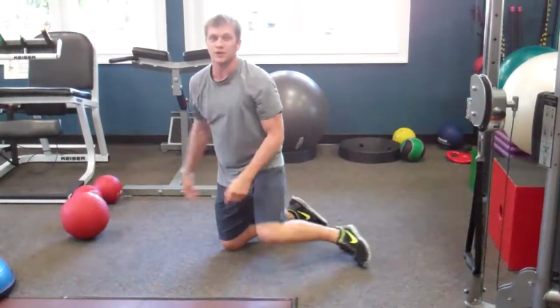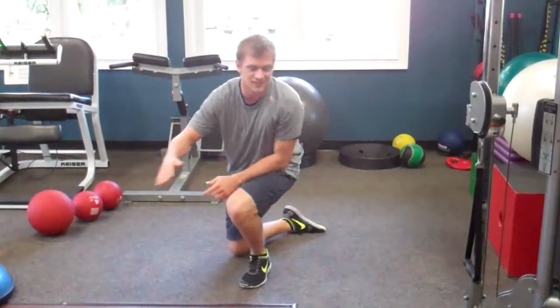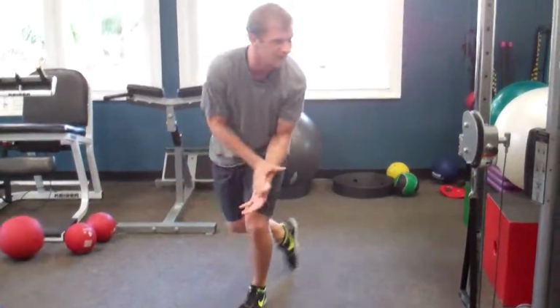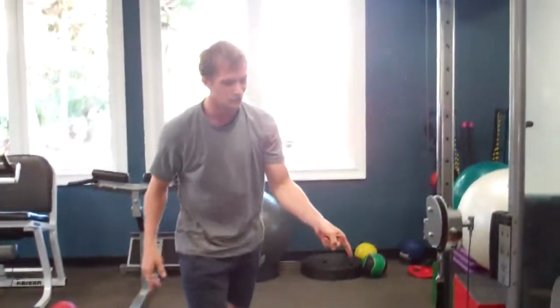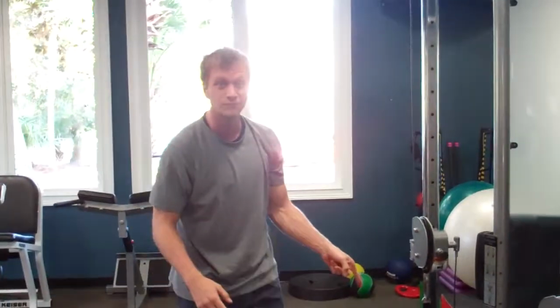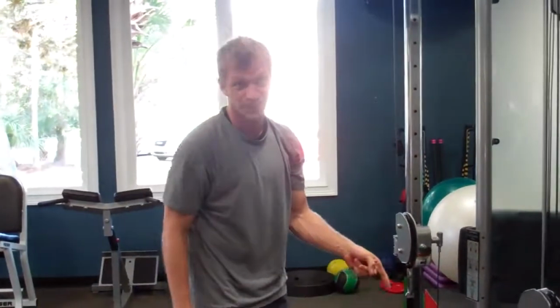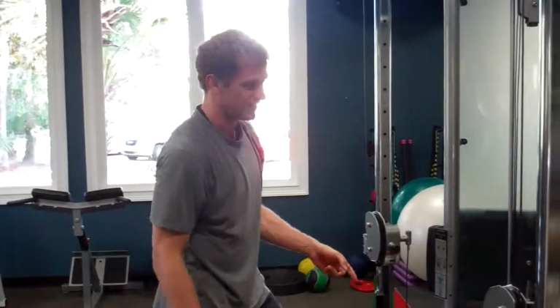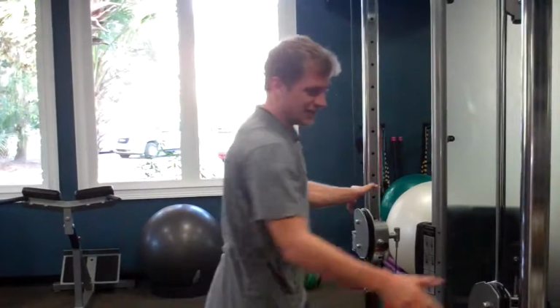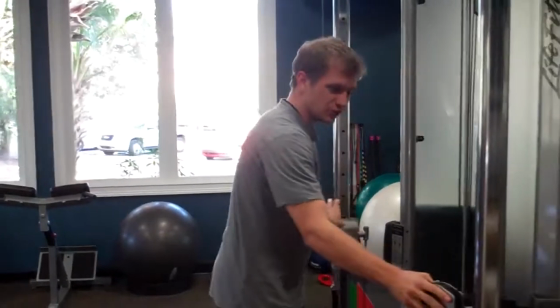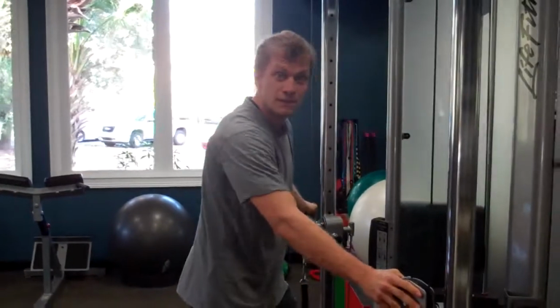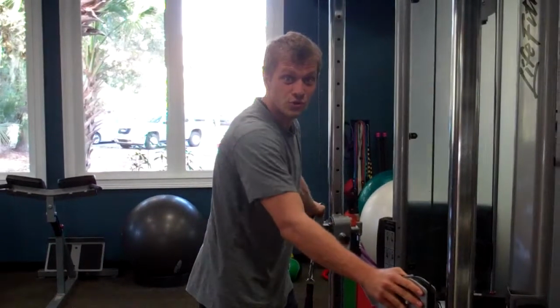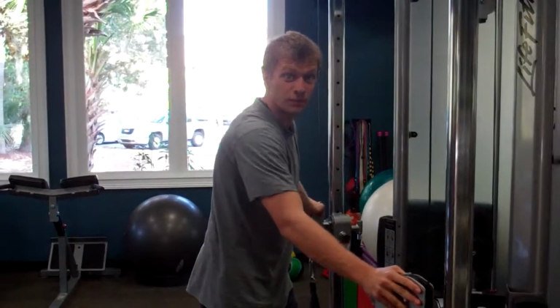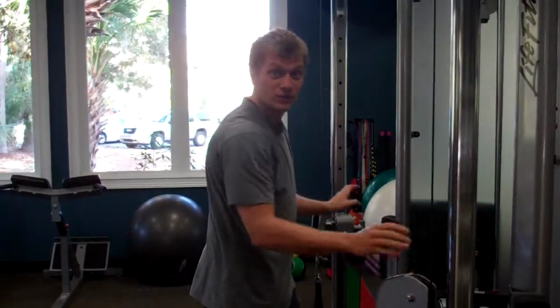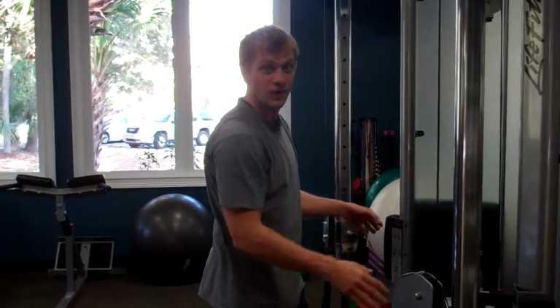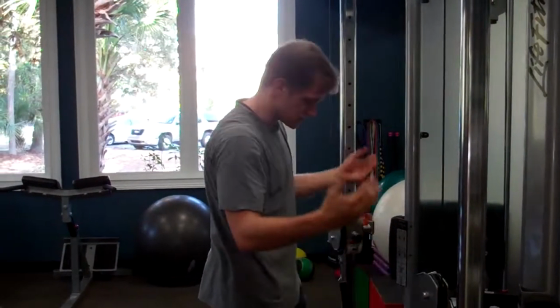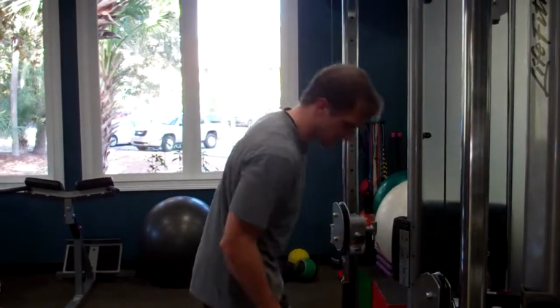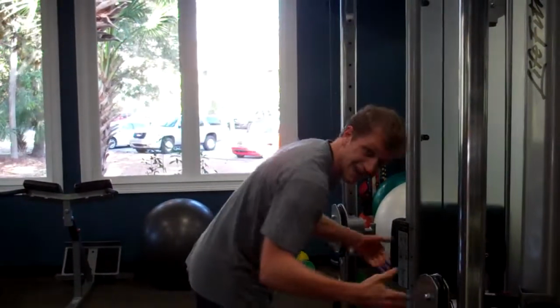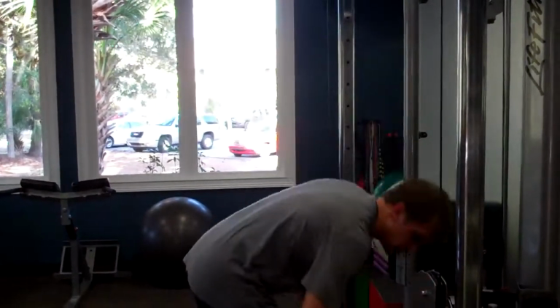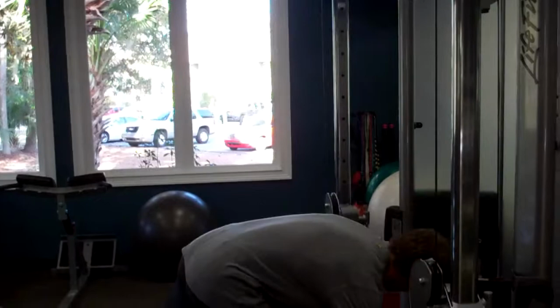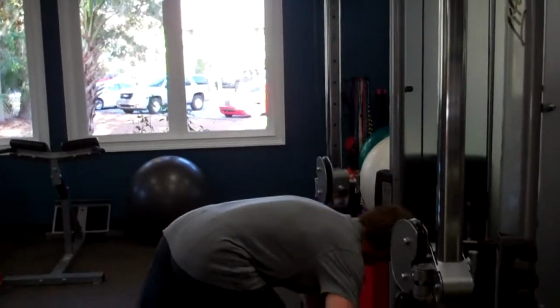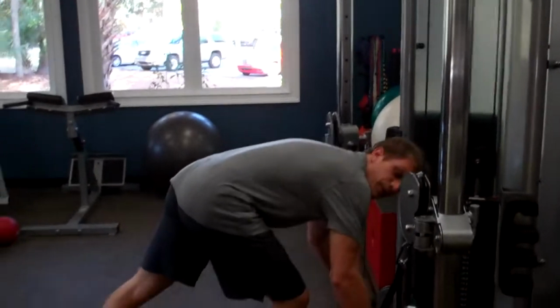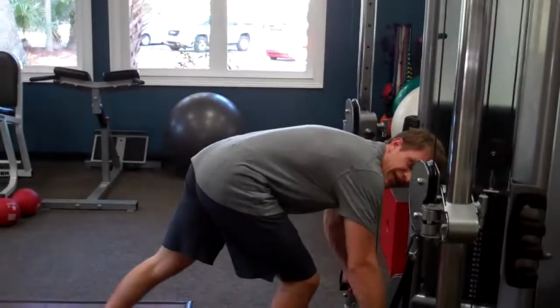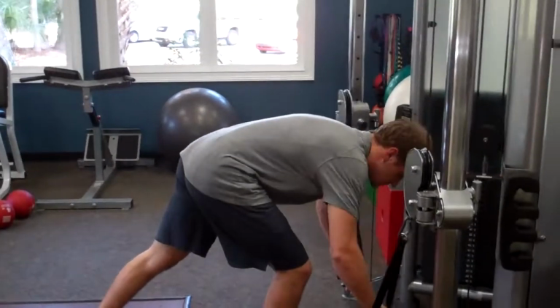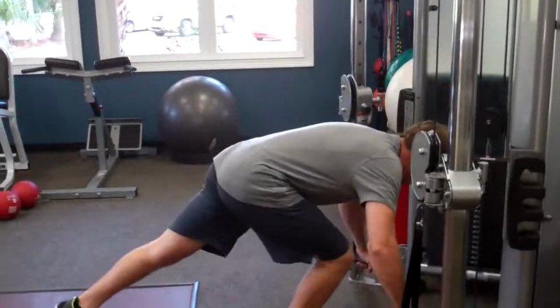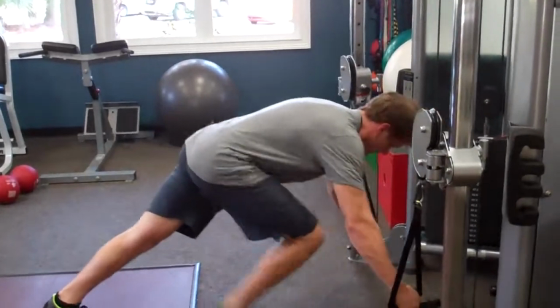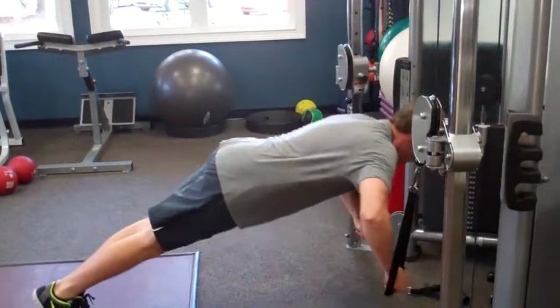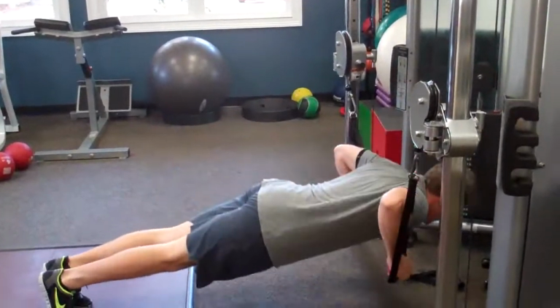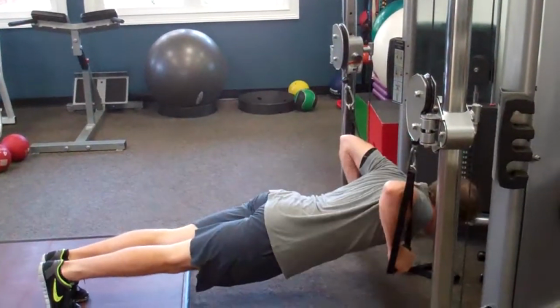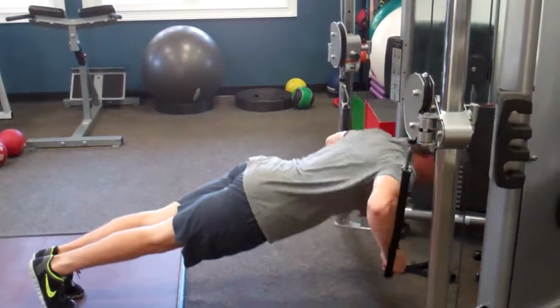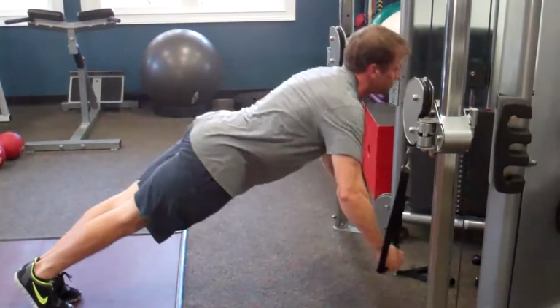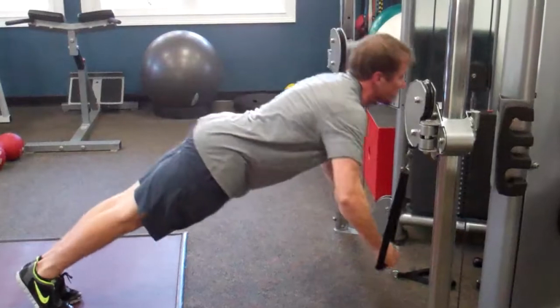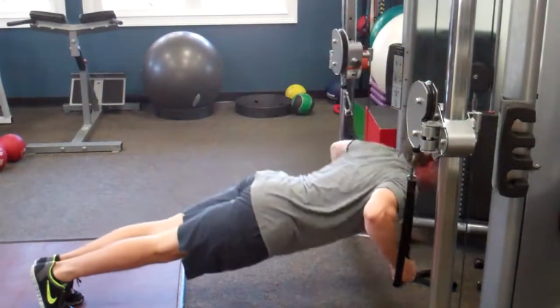Number eight is ring pushups. I've loaded up the dual cable machine with a lot of weight so it's anchoring me. Put both hands on the rings, bring them down to the ground, and press straight back up.